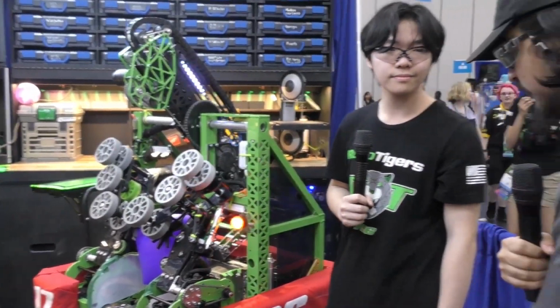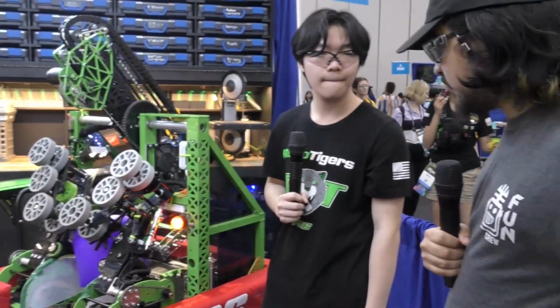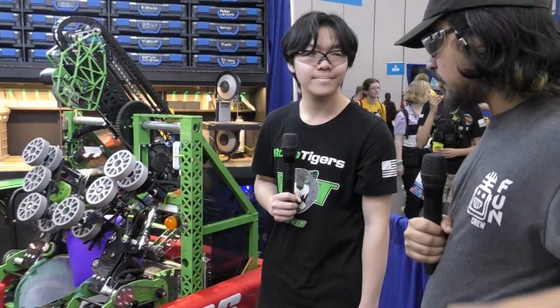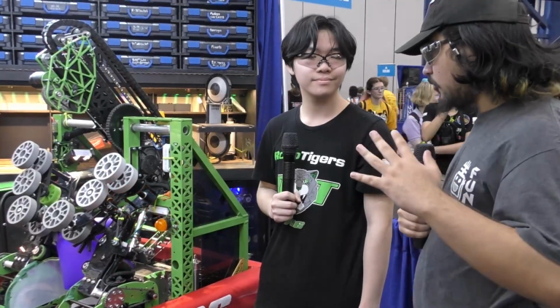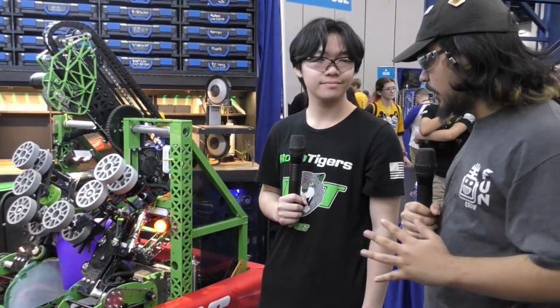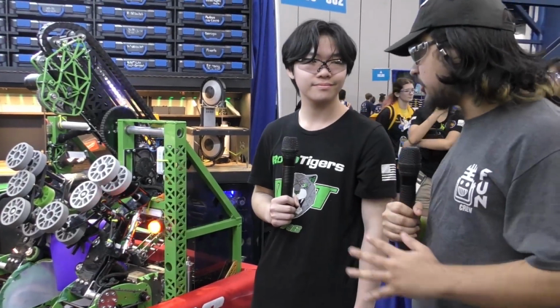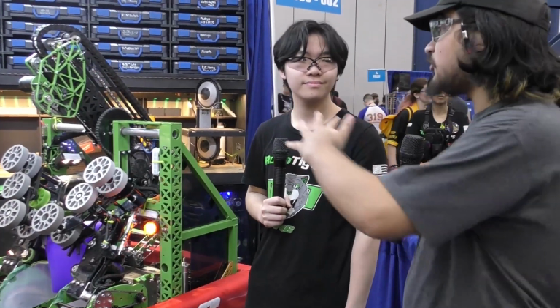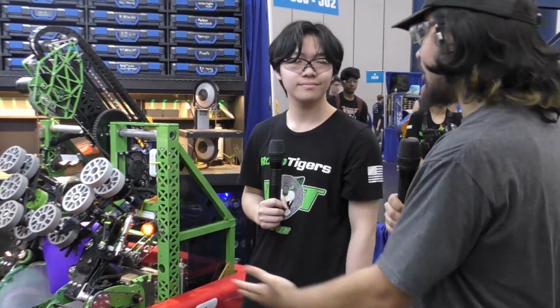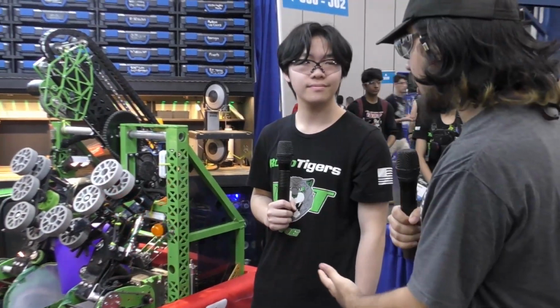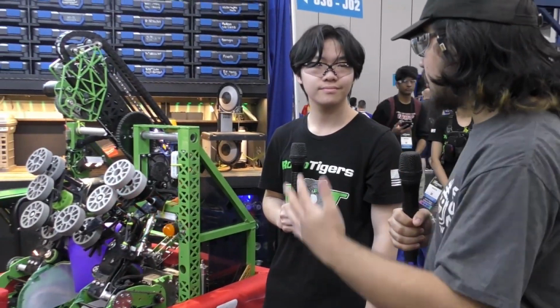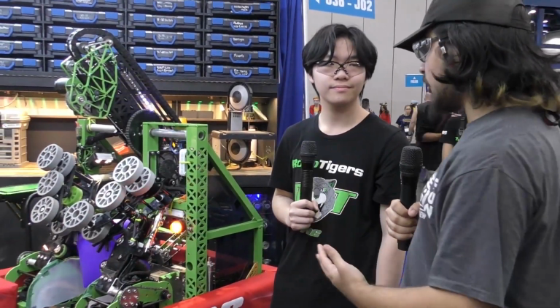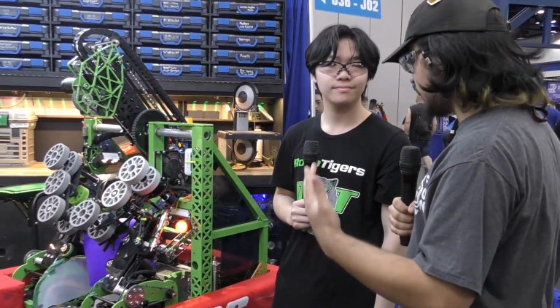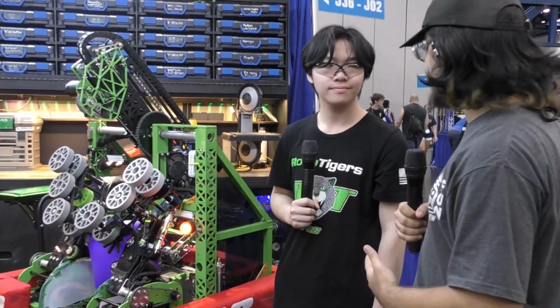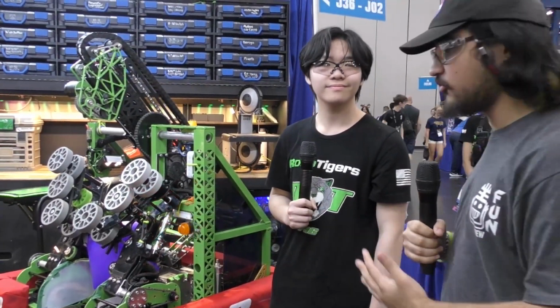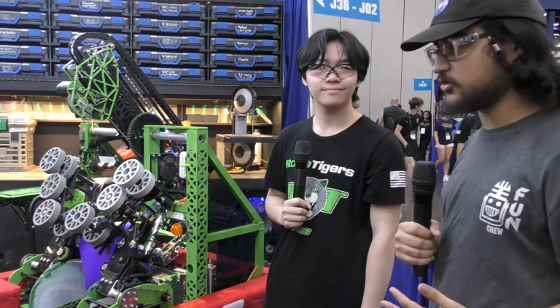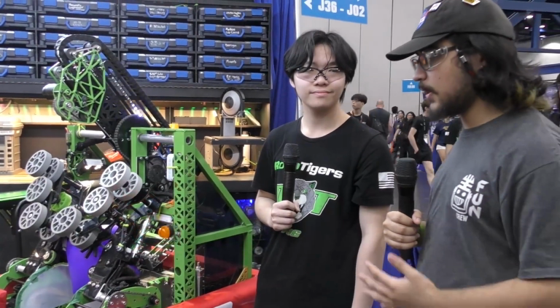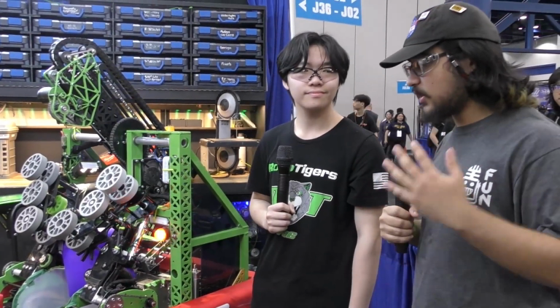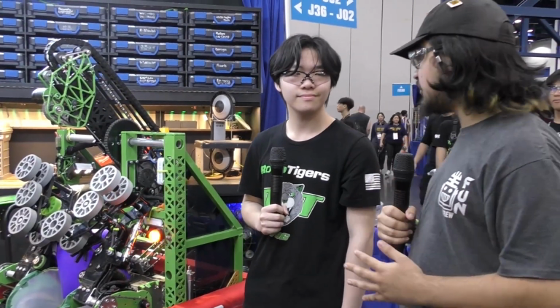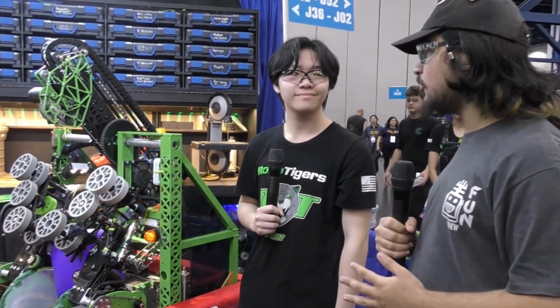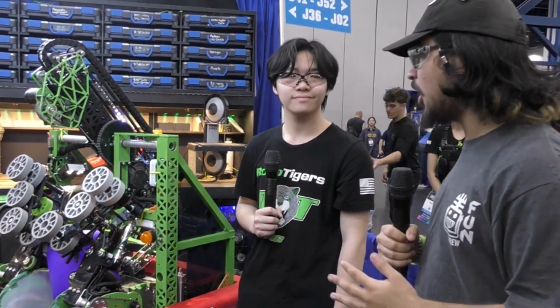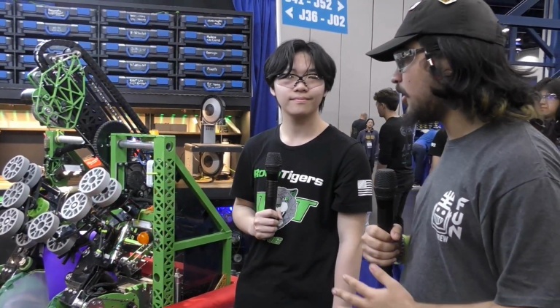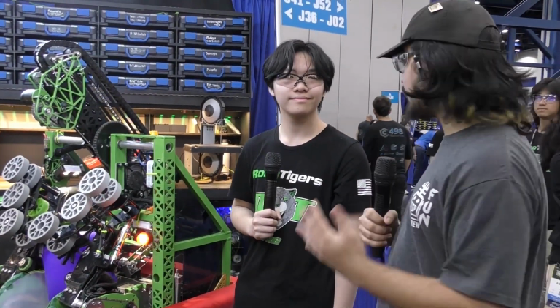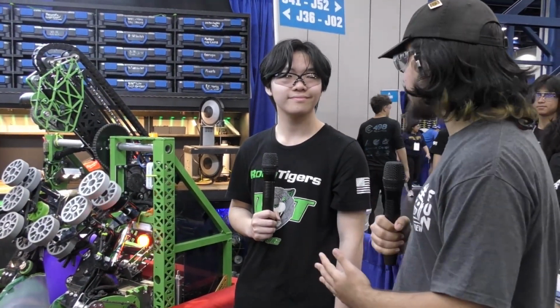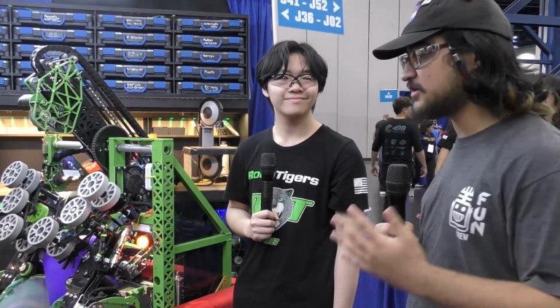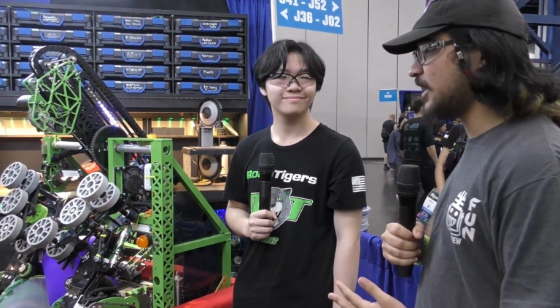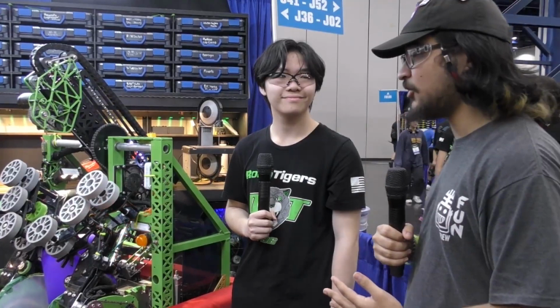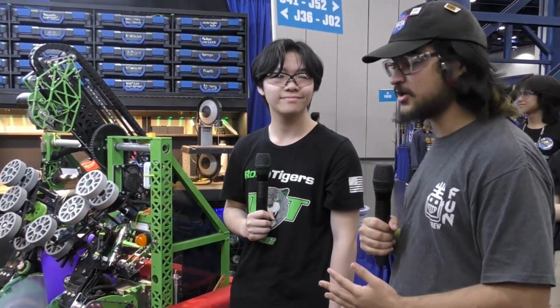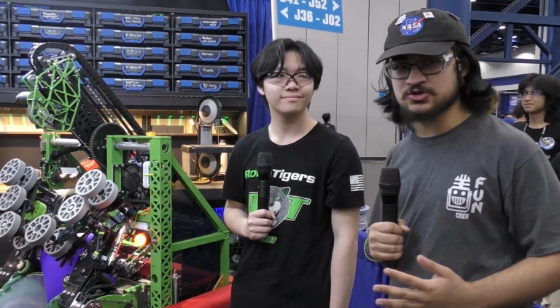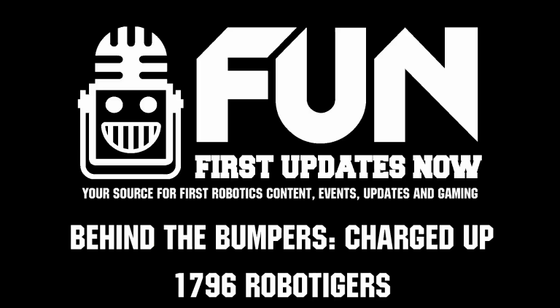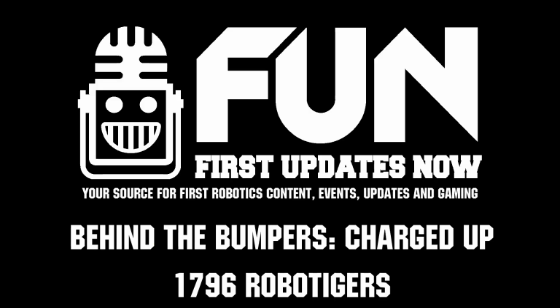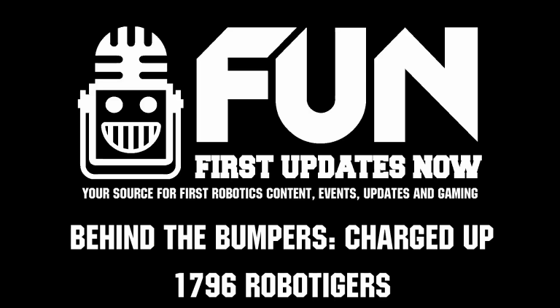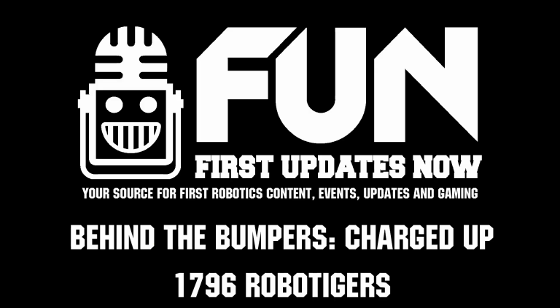Team 1796, really well done performance. Really nice robot overall. Love your arm, love your system and the software you guys are doing. Really excited to see what you guys do in Hopper. You guys won your first match — excited to see you guys continue on that streak. Good luck to you all and have fun.